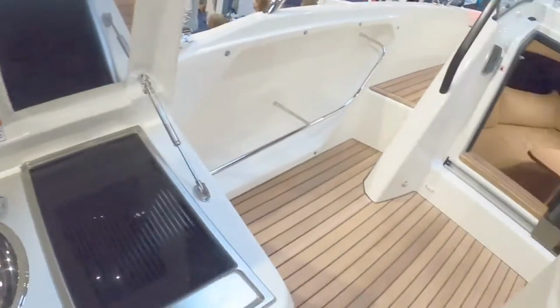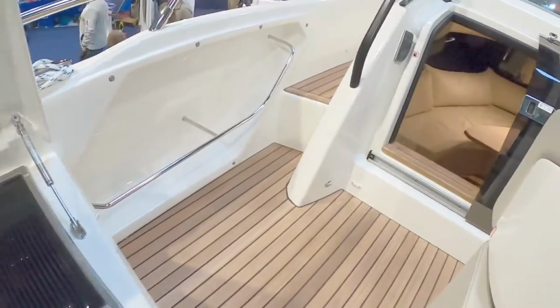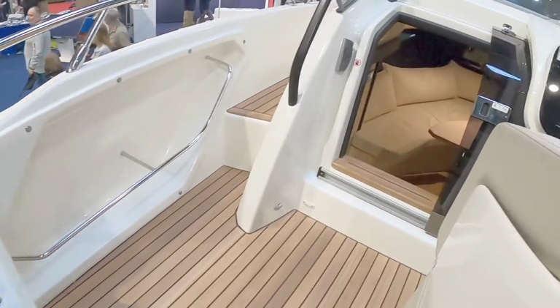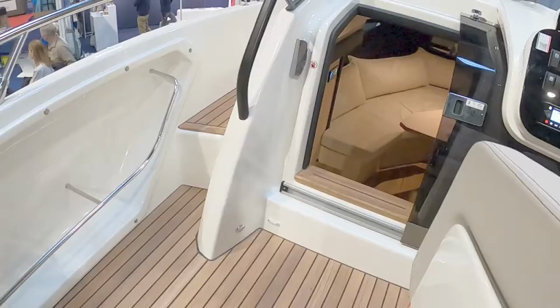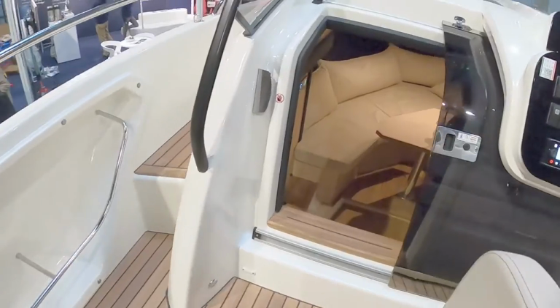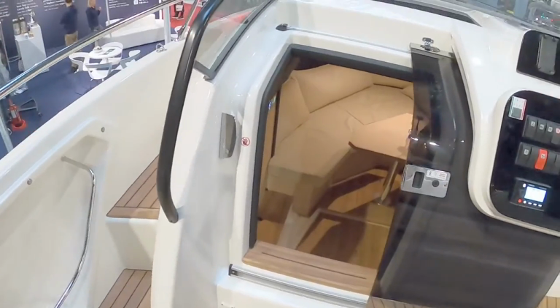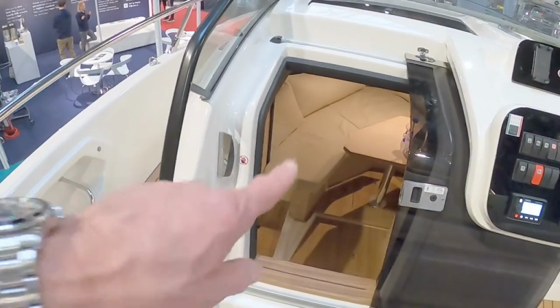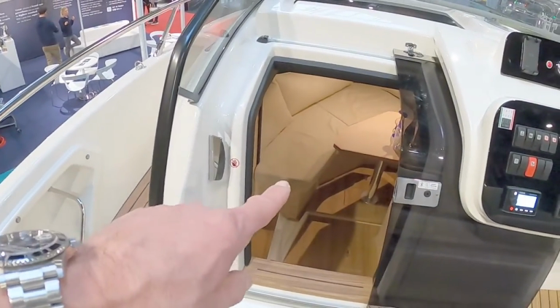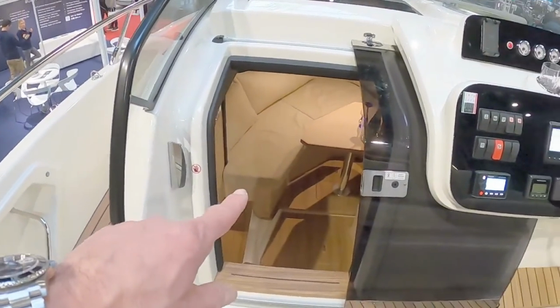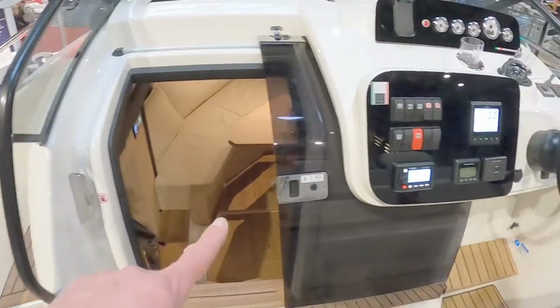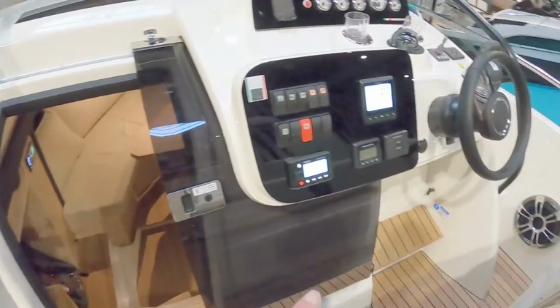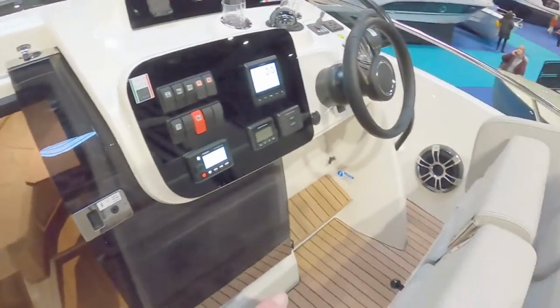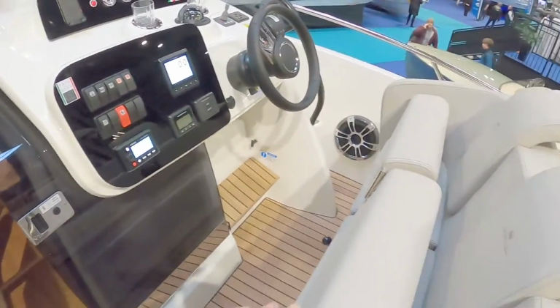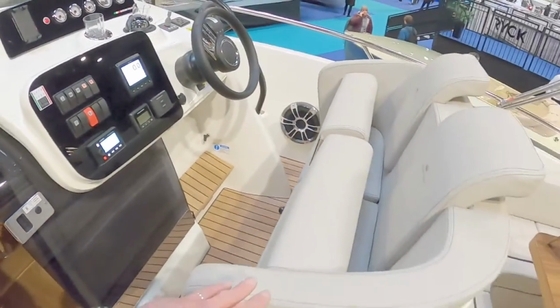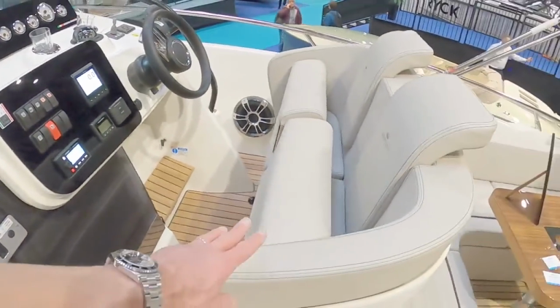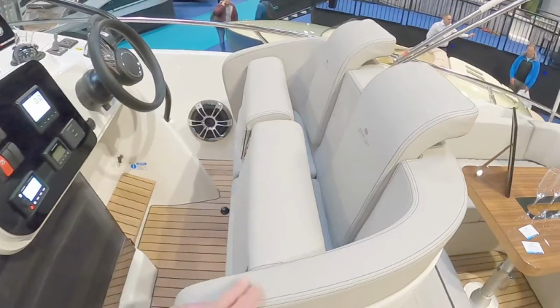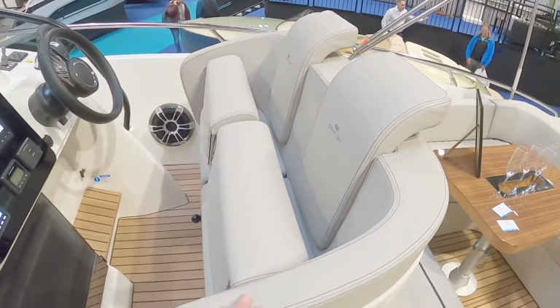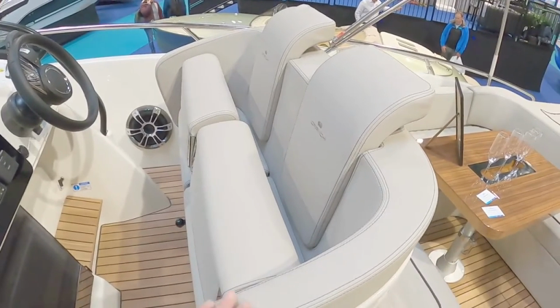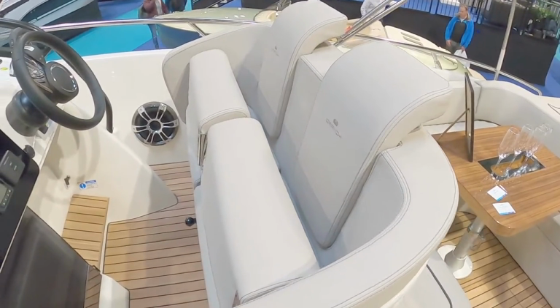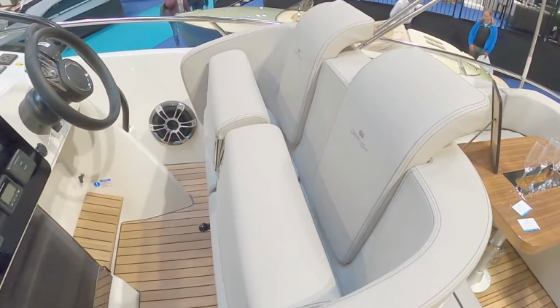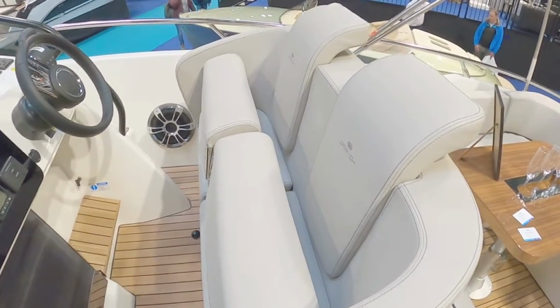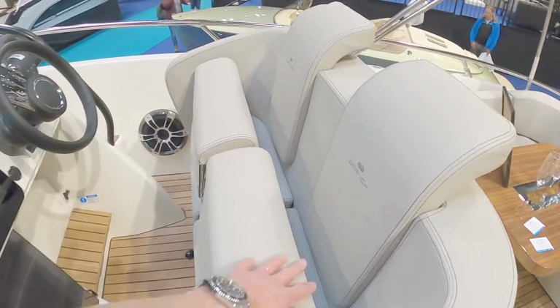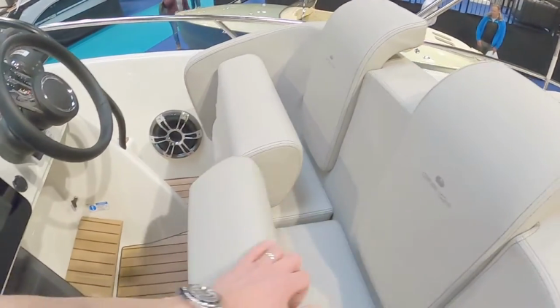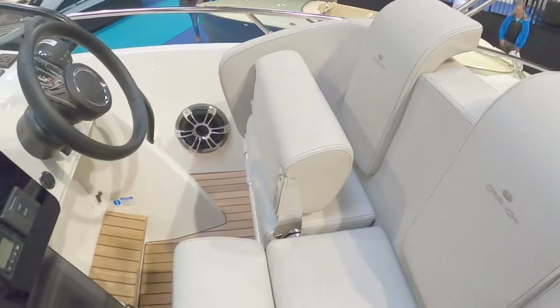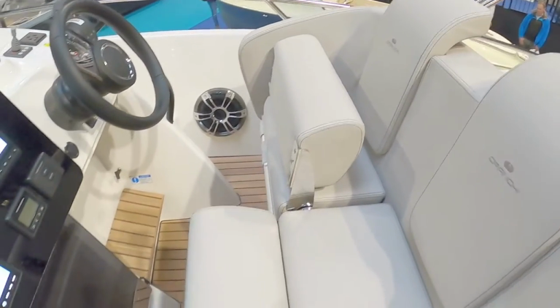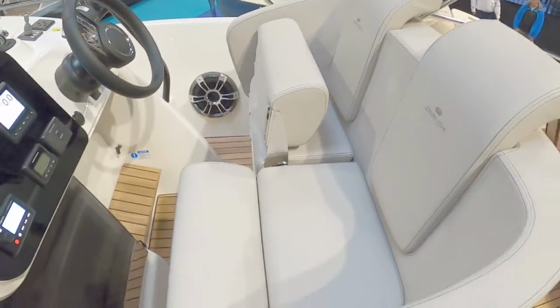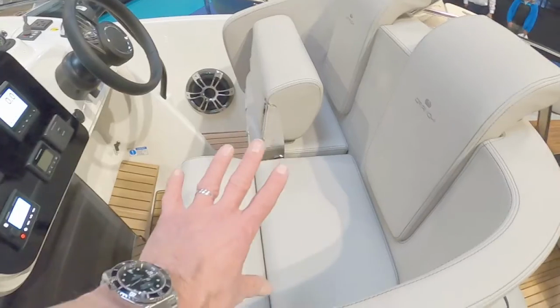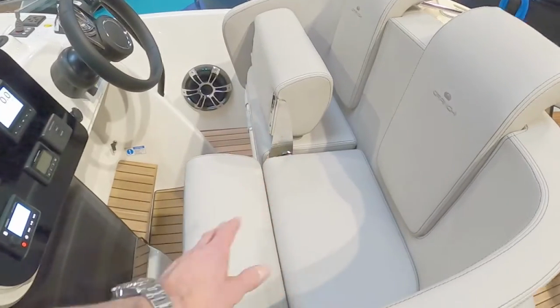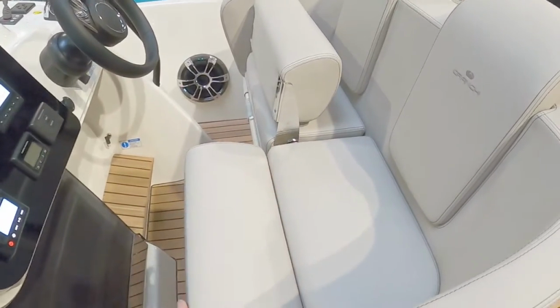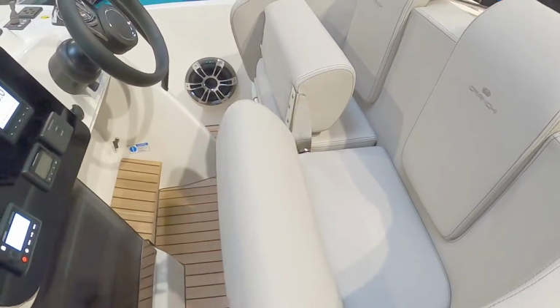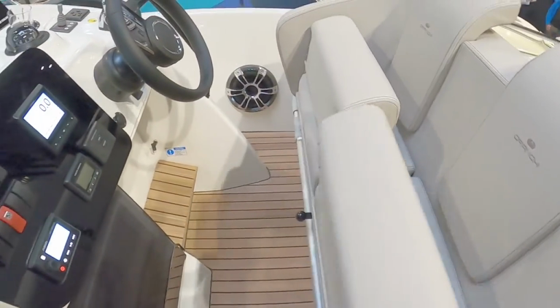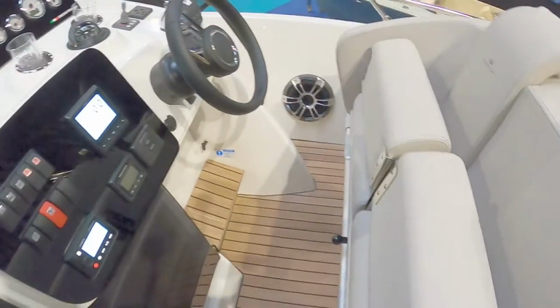One step up takes you to the helm — or you can go down to the cabin. Over at the helm we've got two really stylish seats with pop-up bolsters, so if you want to sit down you sit, and if you want to stand up you stand.